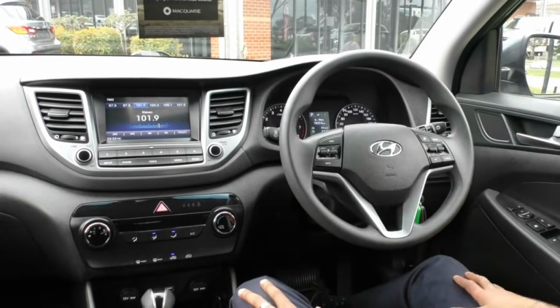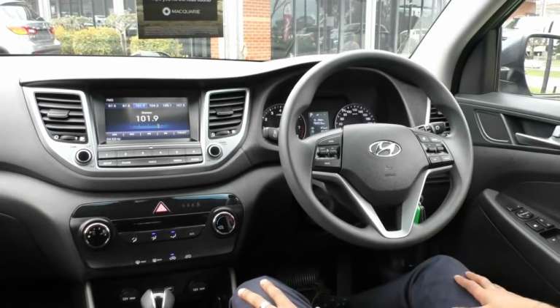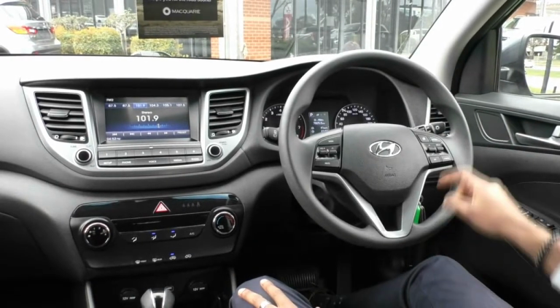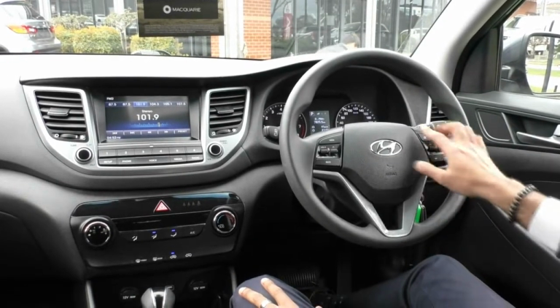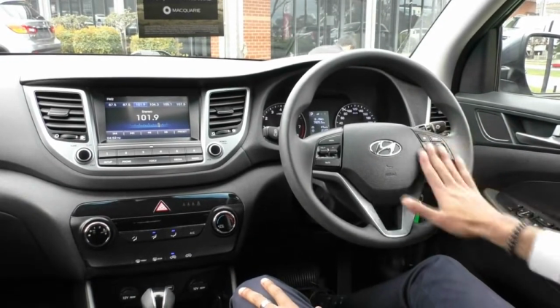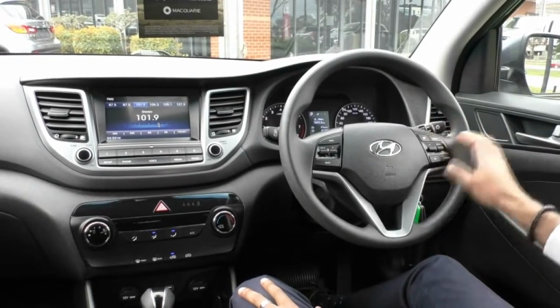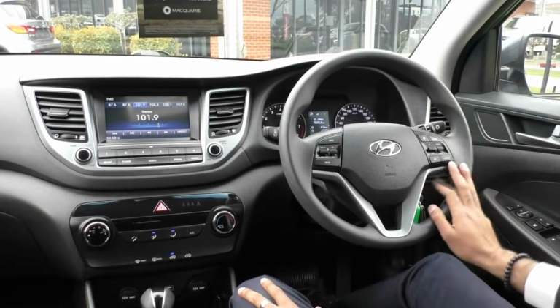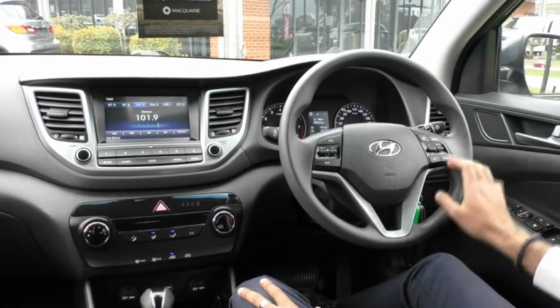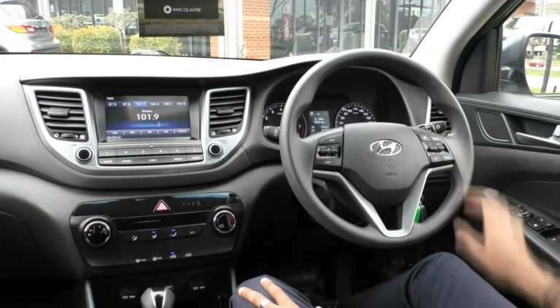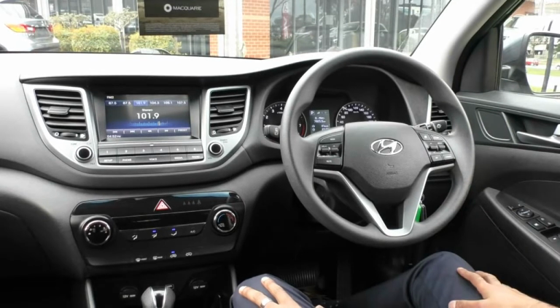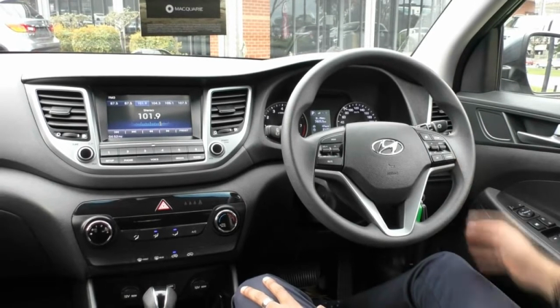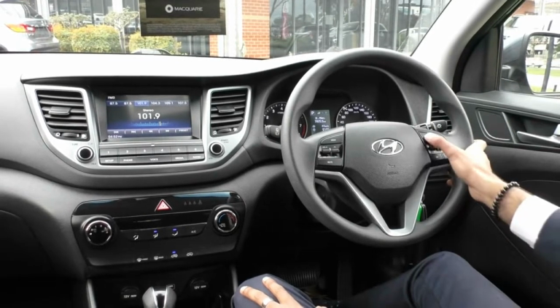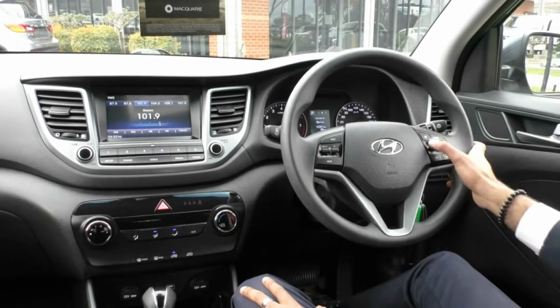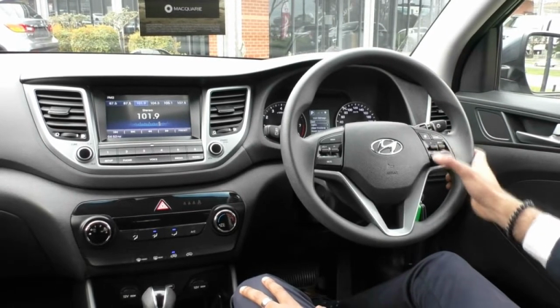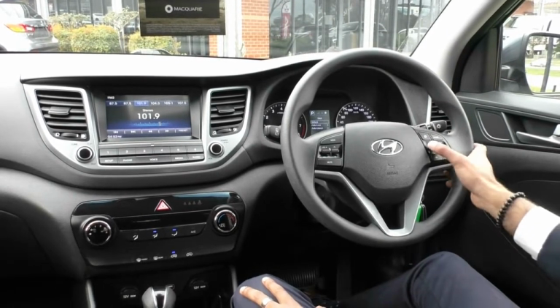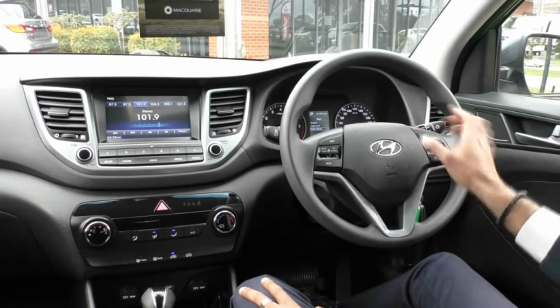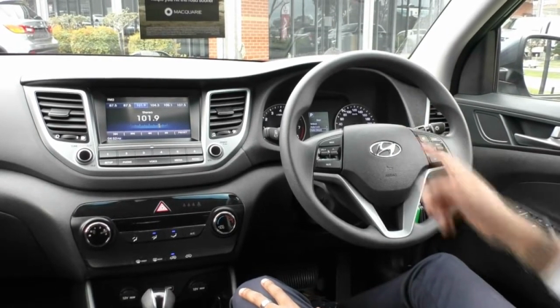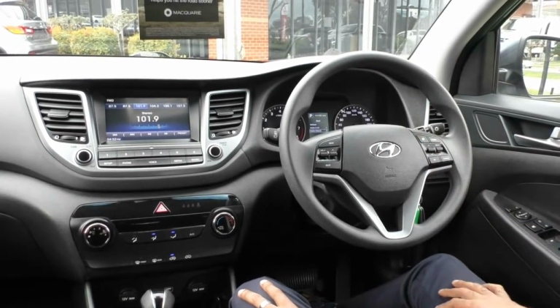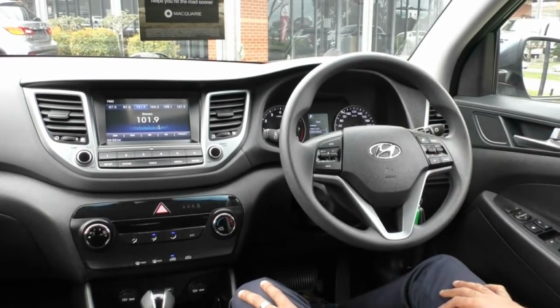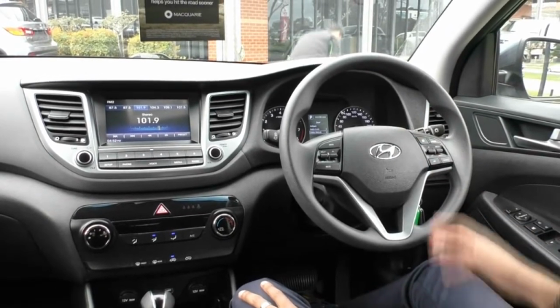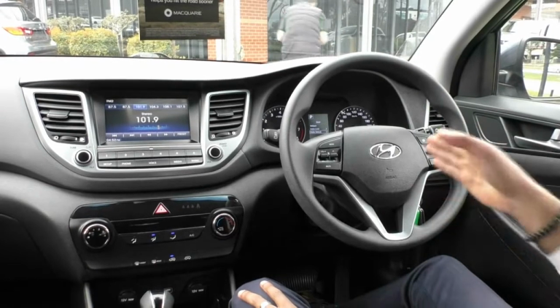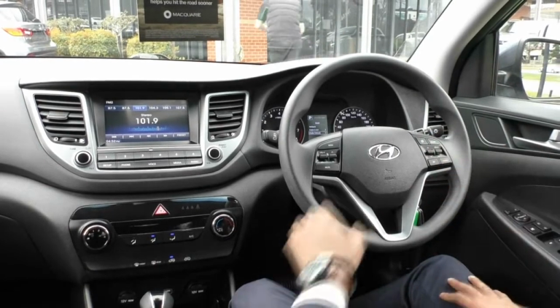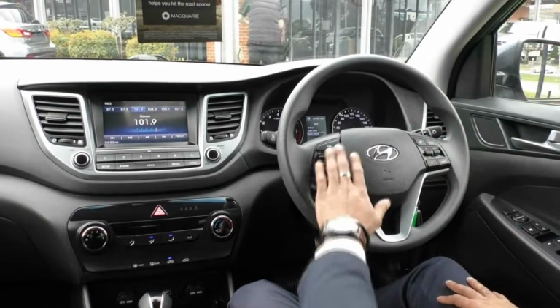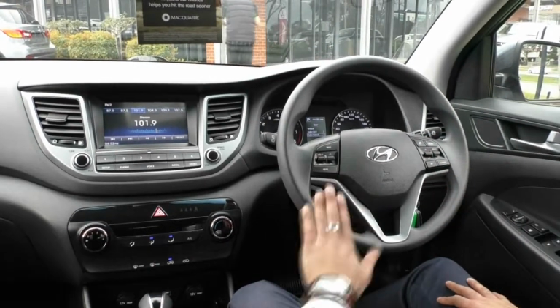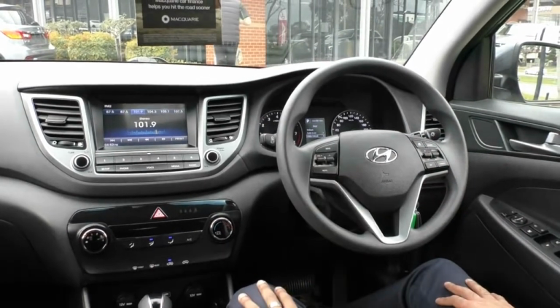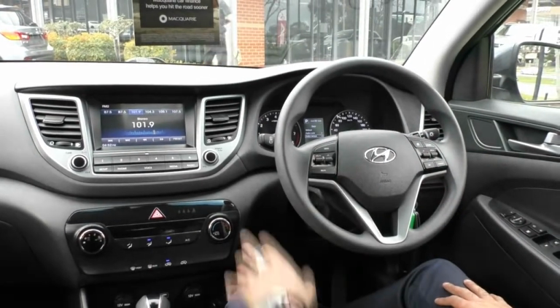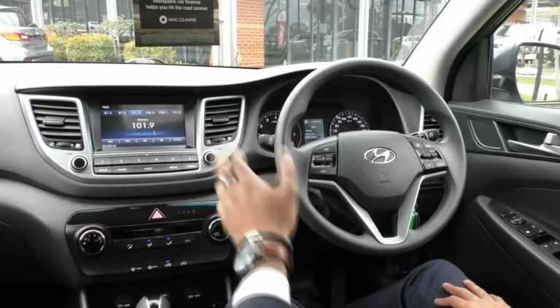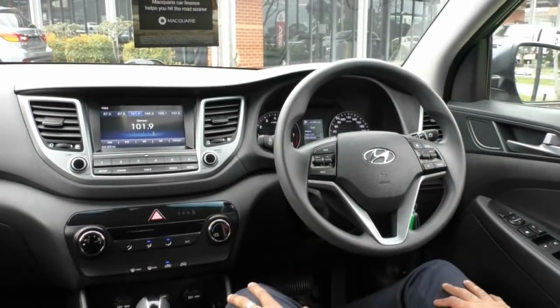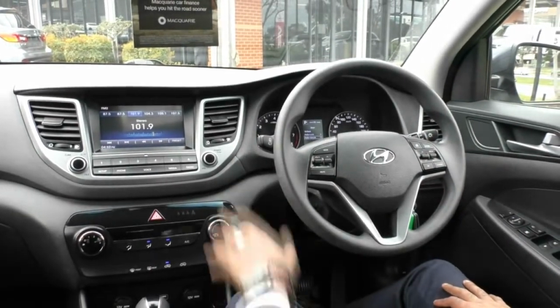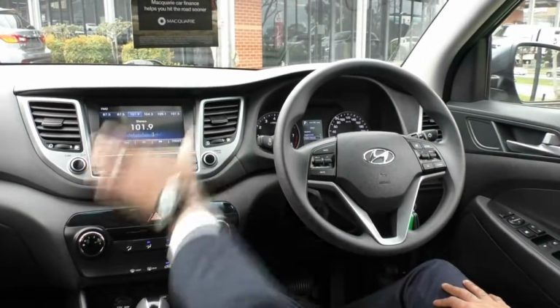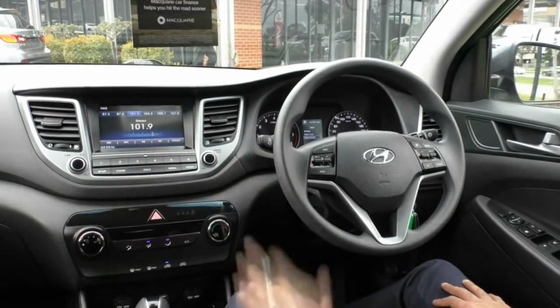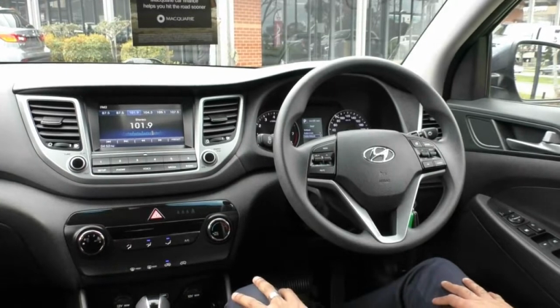On the steering wheel itself, you've got all your menu settings as well as cruise control settings on the right. The menu settings let you scroll through what you see in the digital display in front of you. You've also got all your media settings on the left for the main screen in the middle.